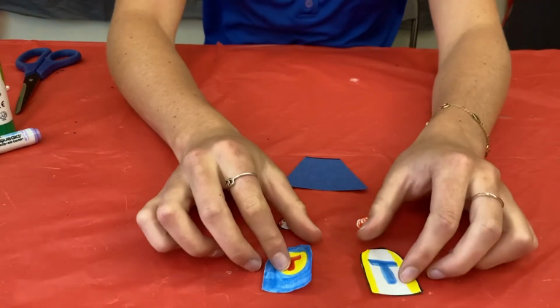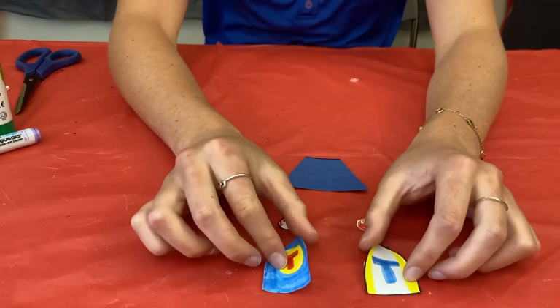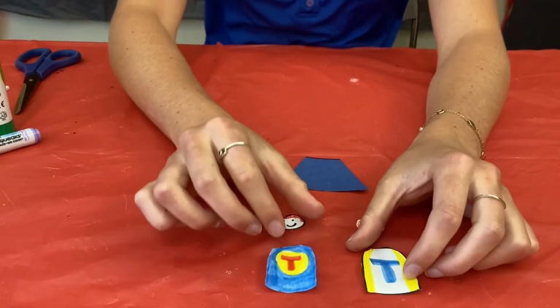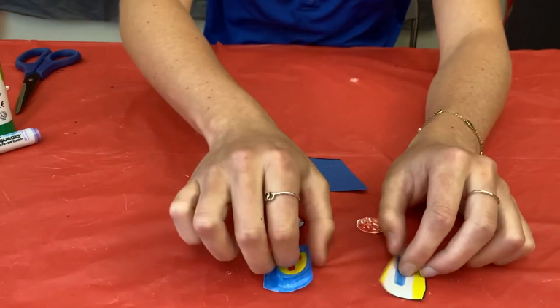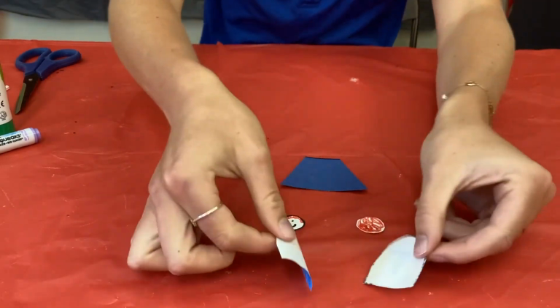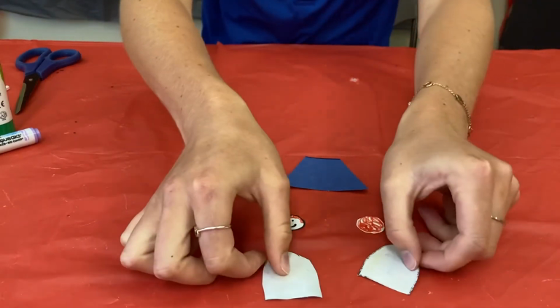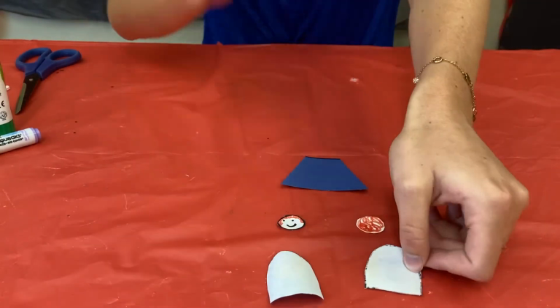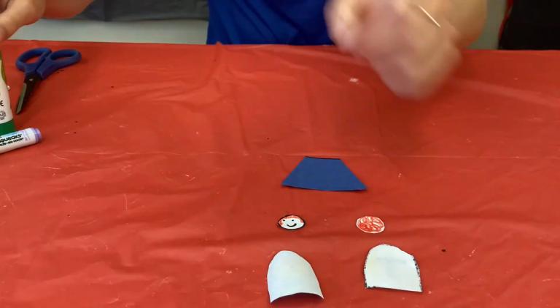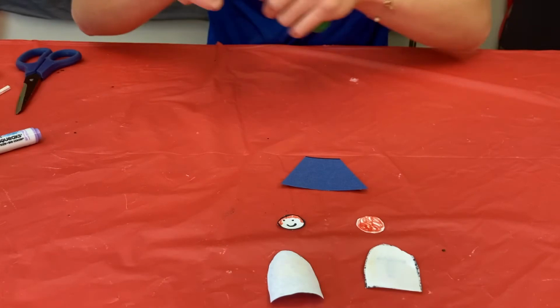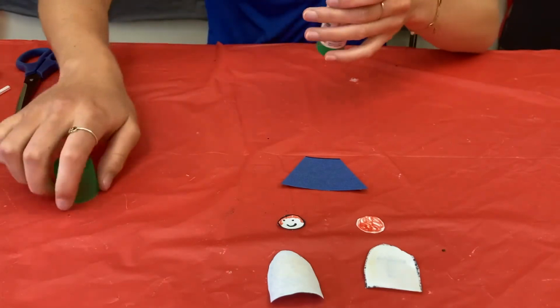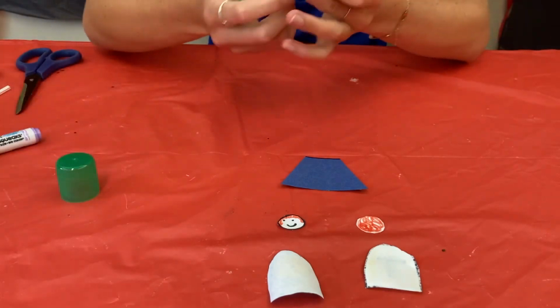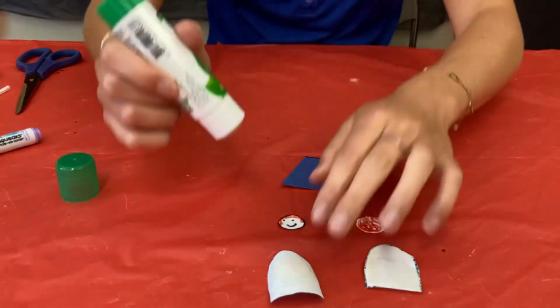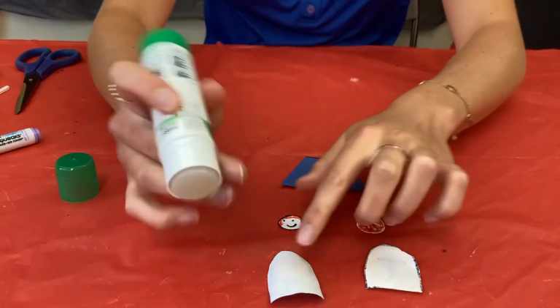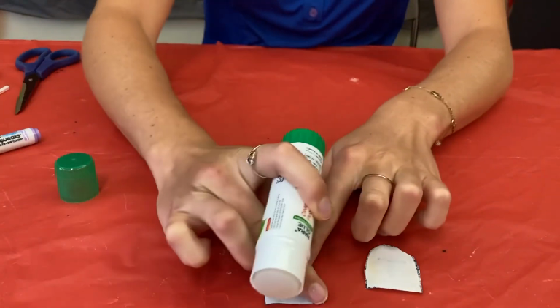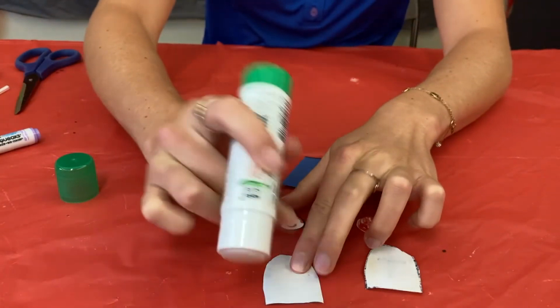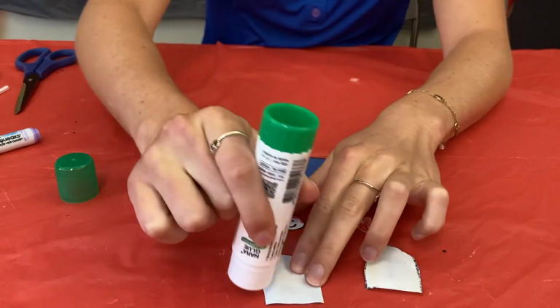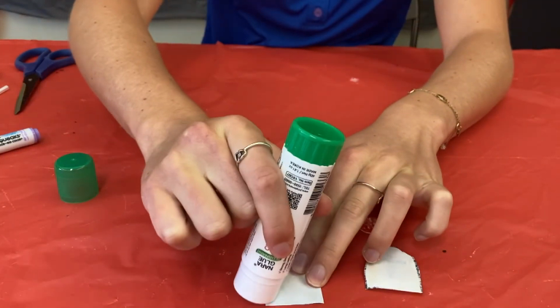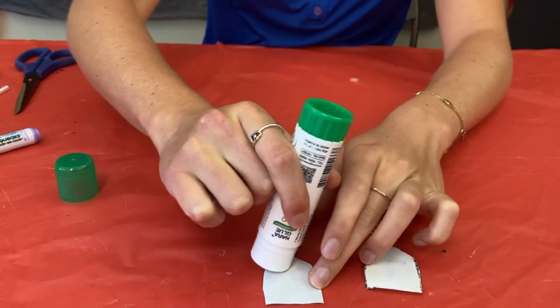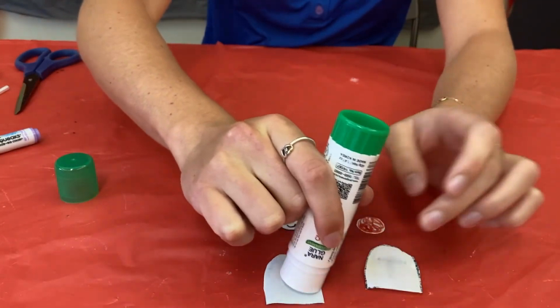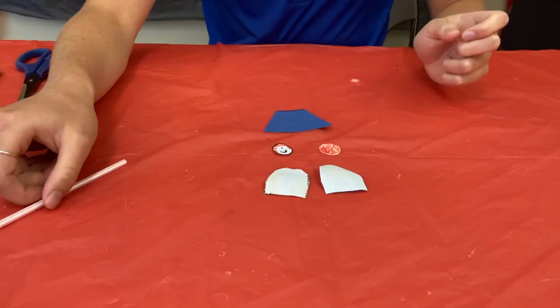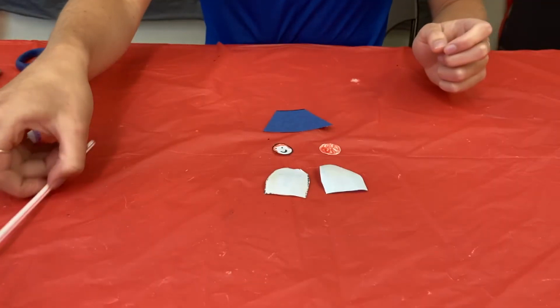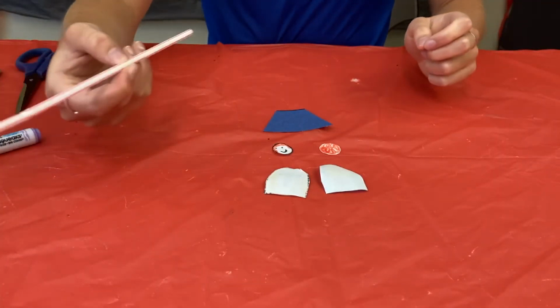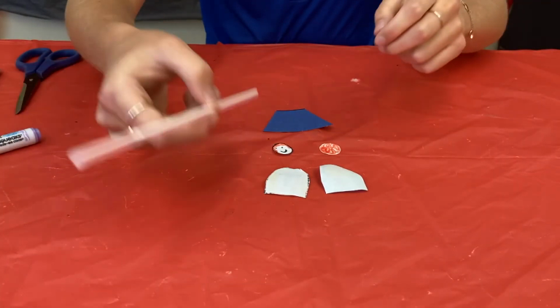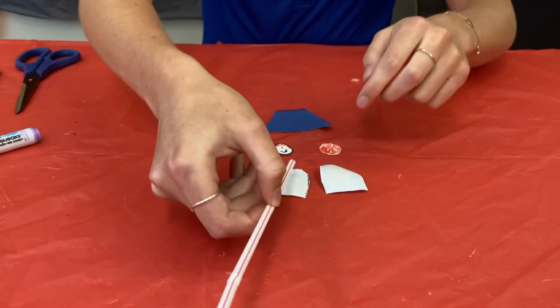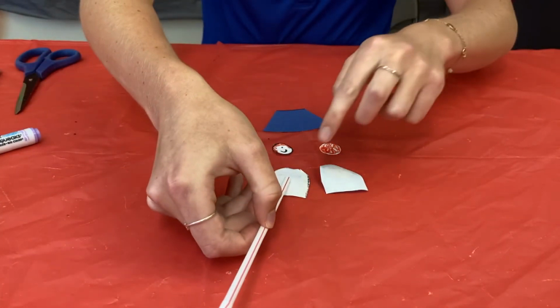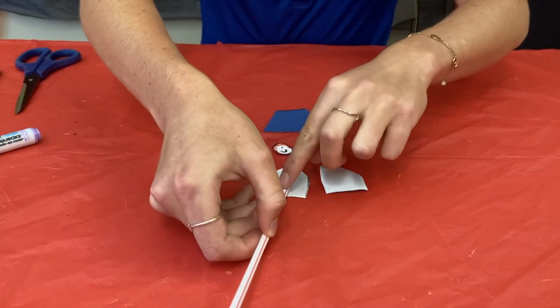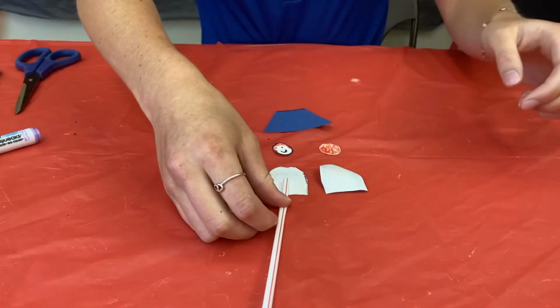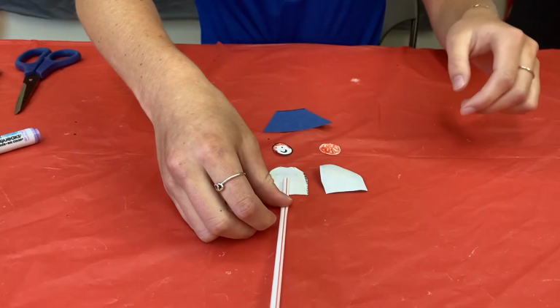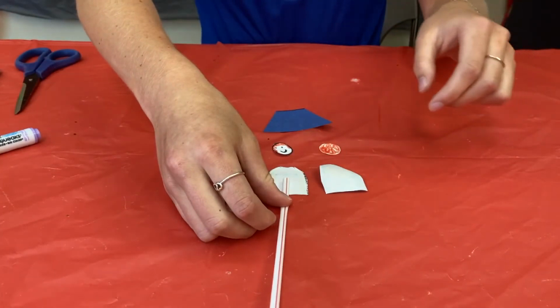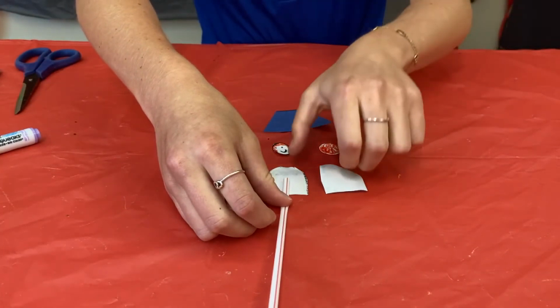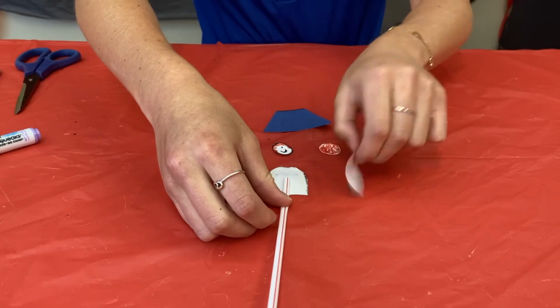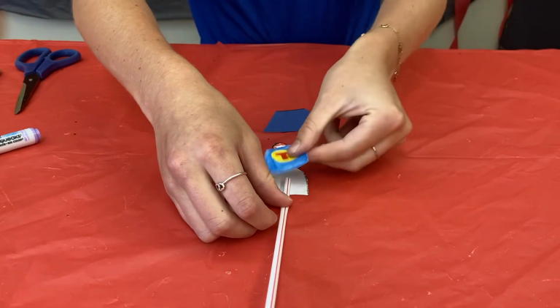After you cut all your pieces out, take your superhero pieces and flip them over onto the backside. Glue the edges, leaving the flat edge unglued. Then take your straw and place it on the bottom where you didn't glue.